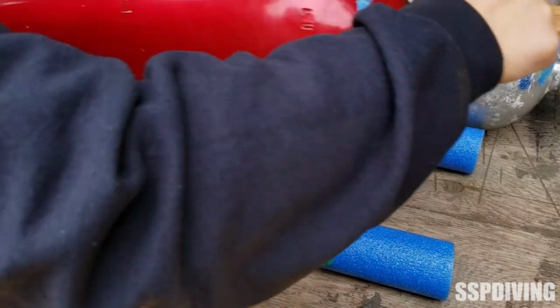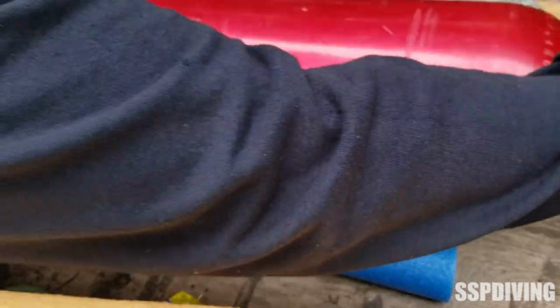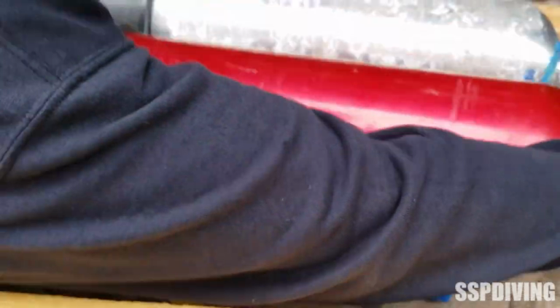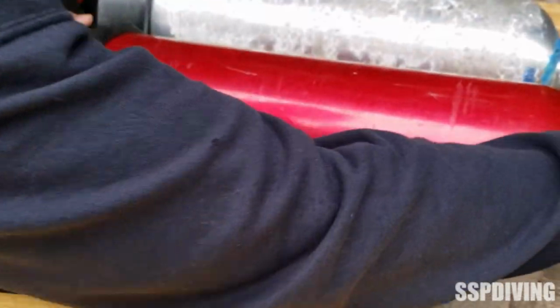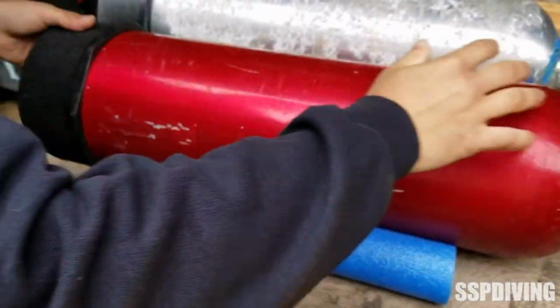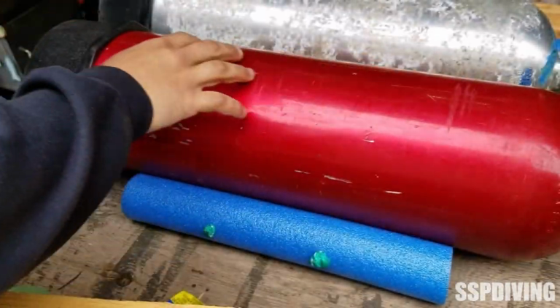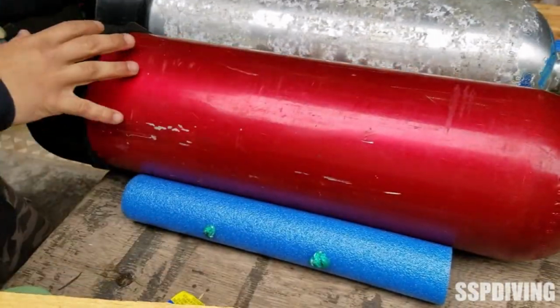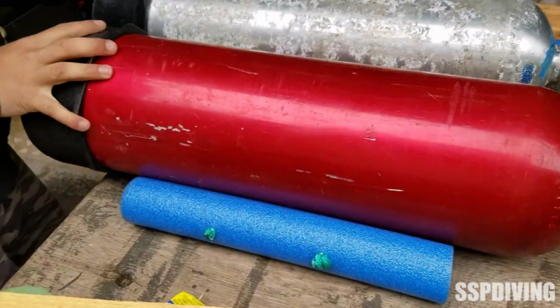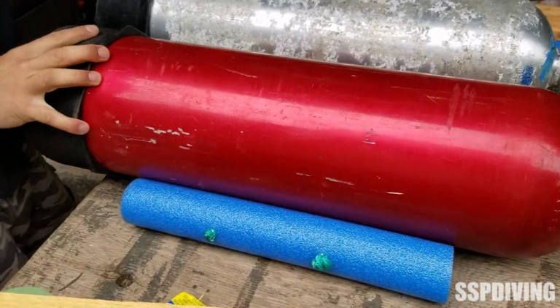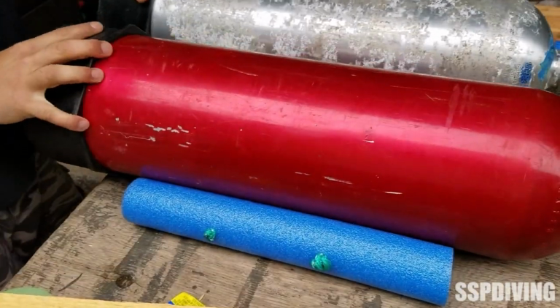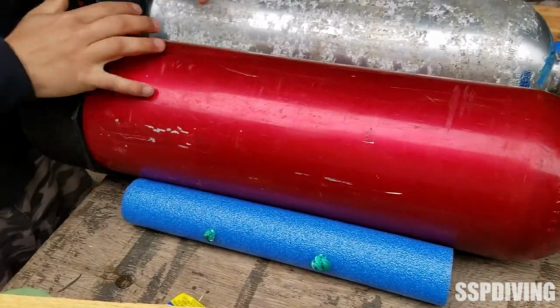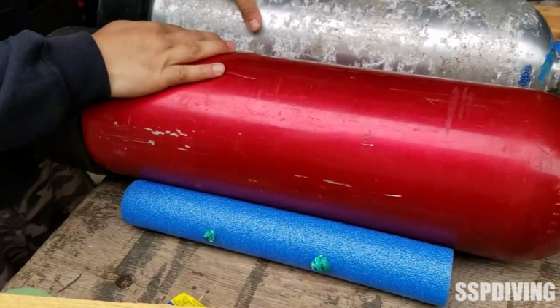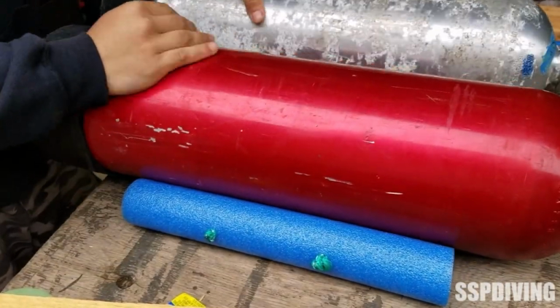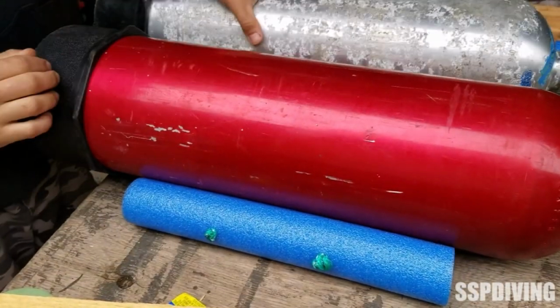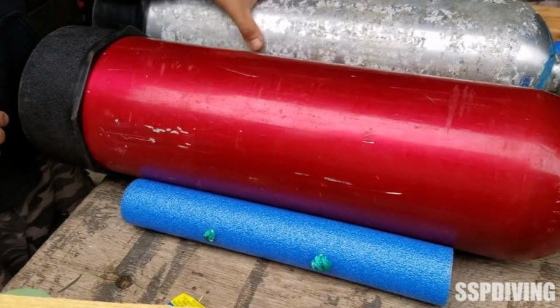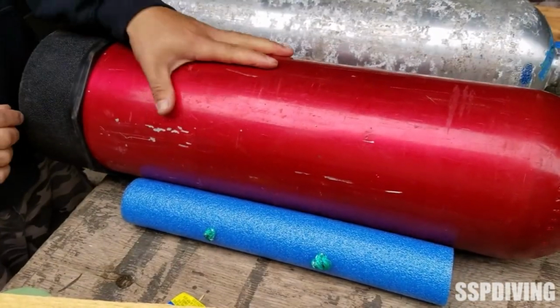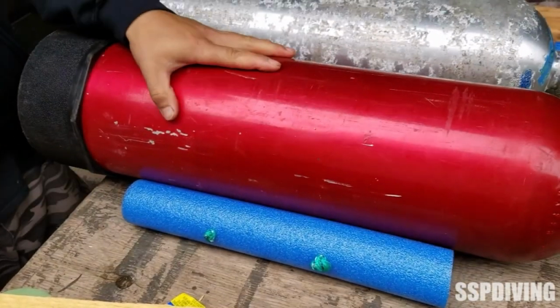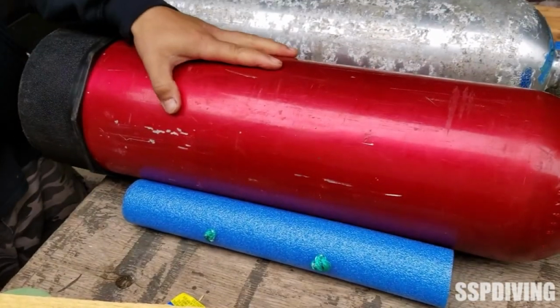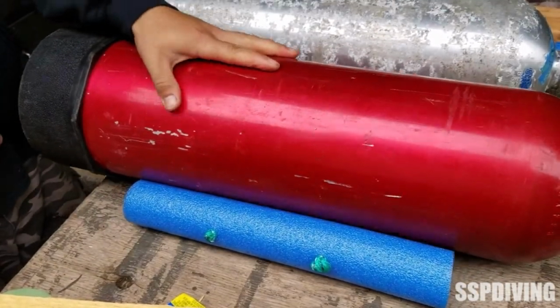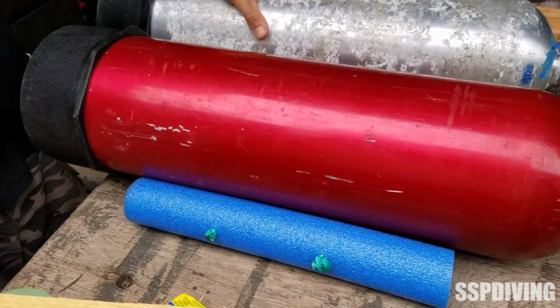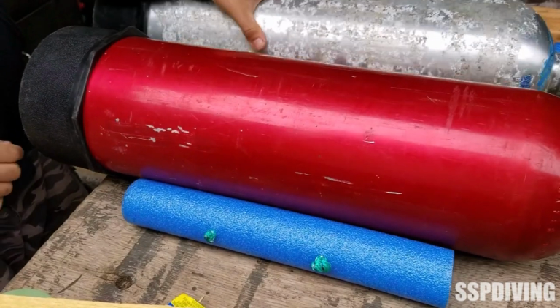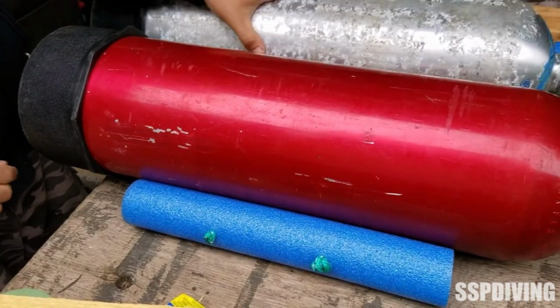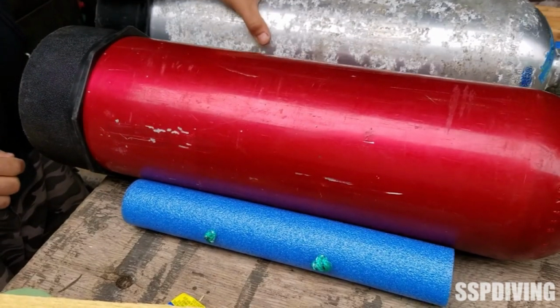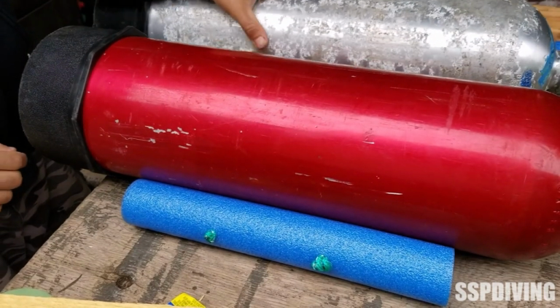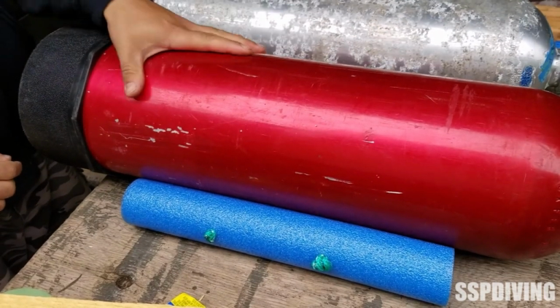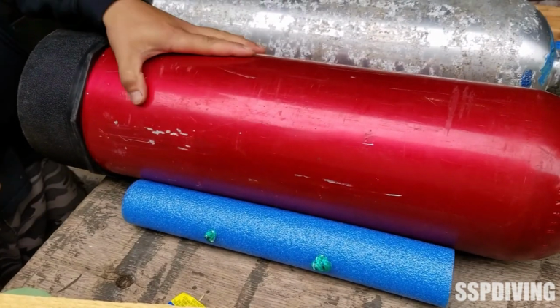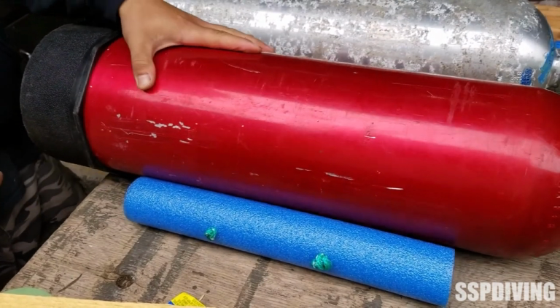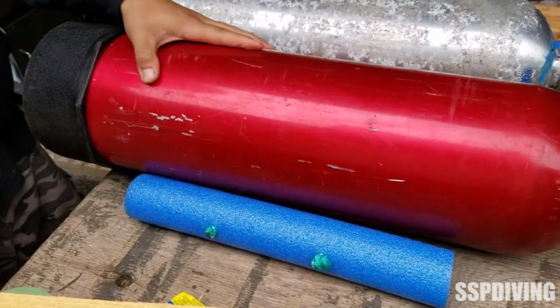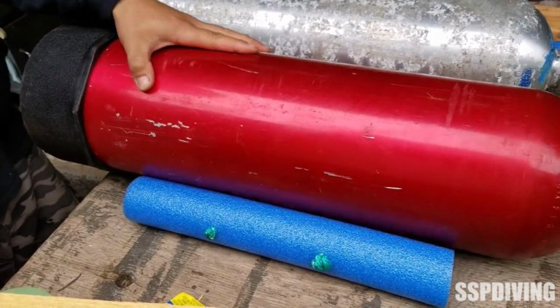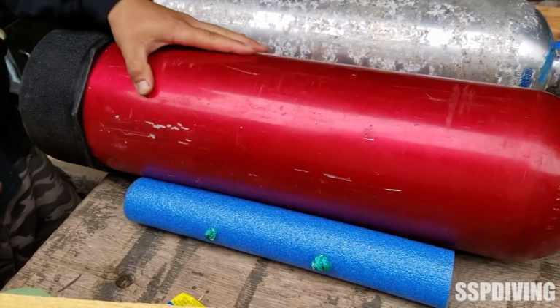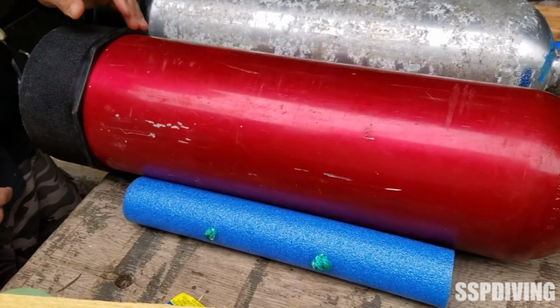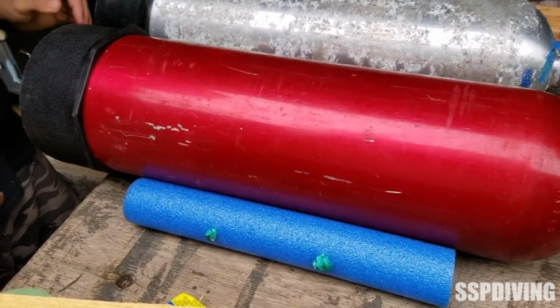We'll throw both of our tanks in here and give them a little push so you can kind of see that they're holding there nice and secure. So there's our finished product.